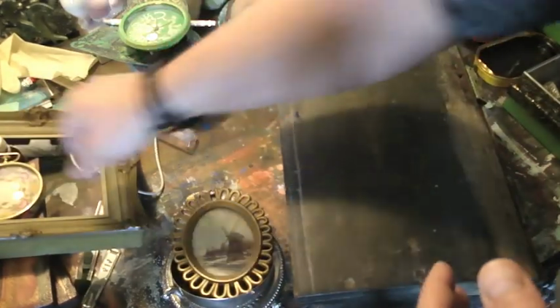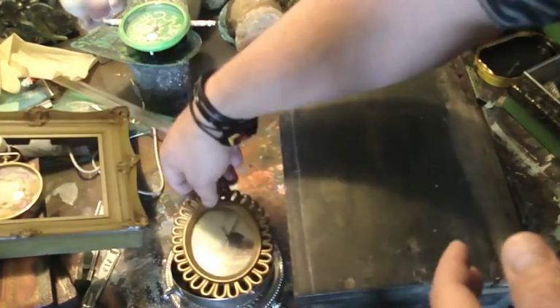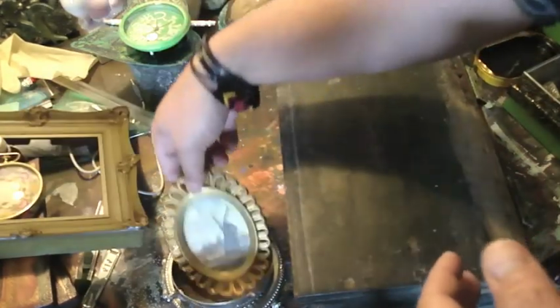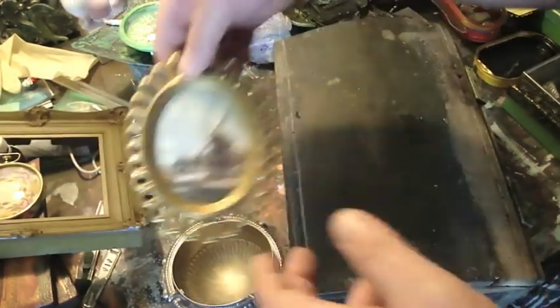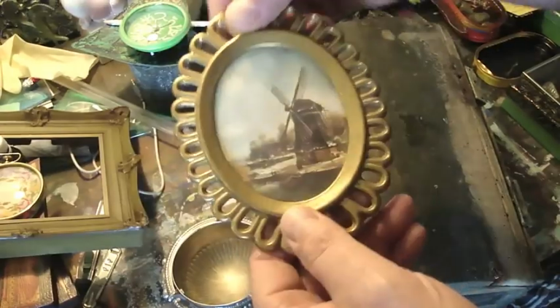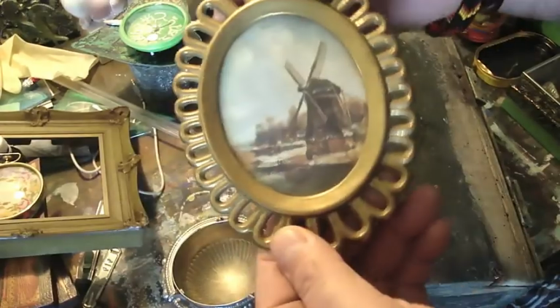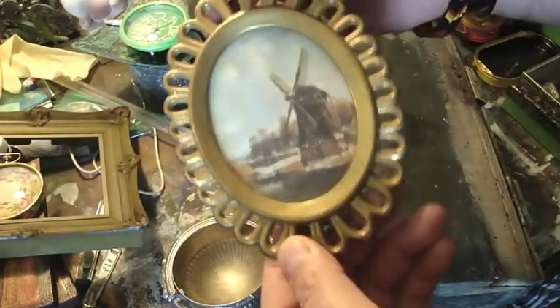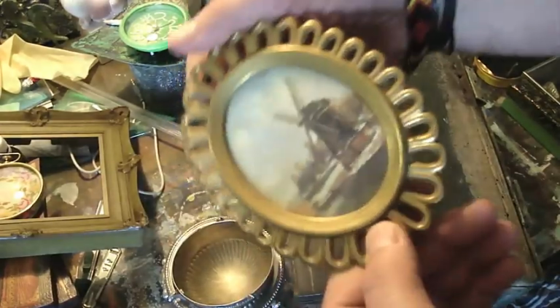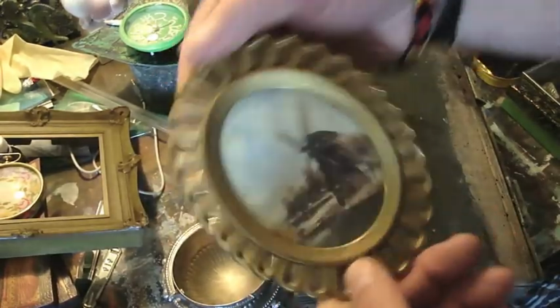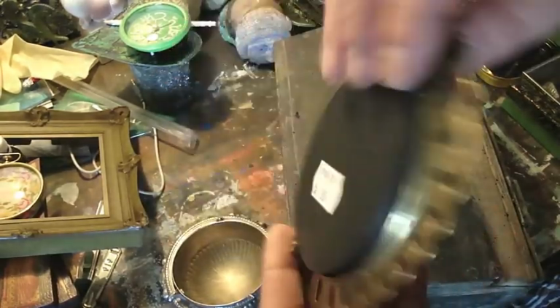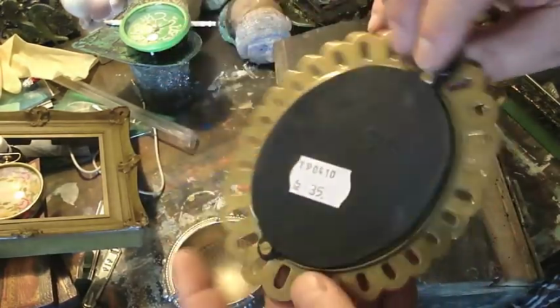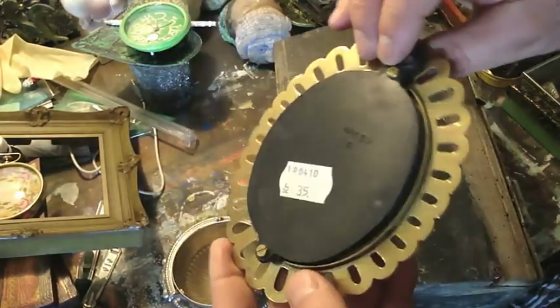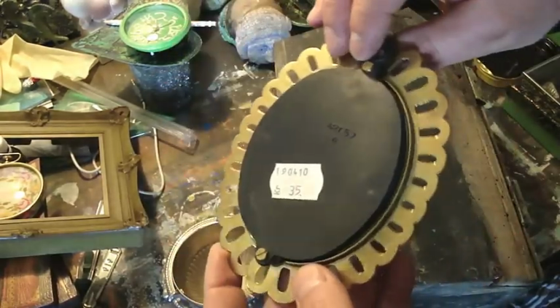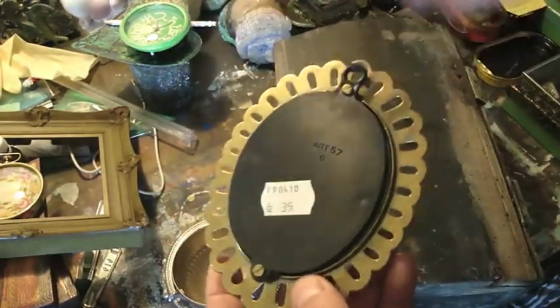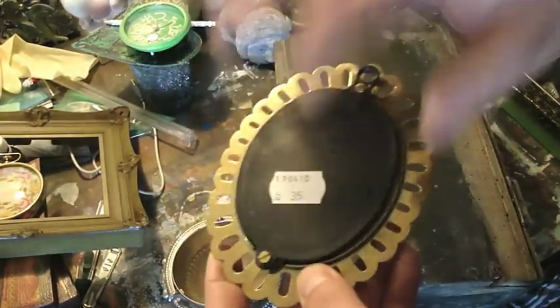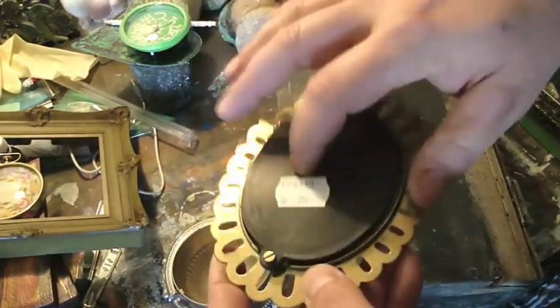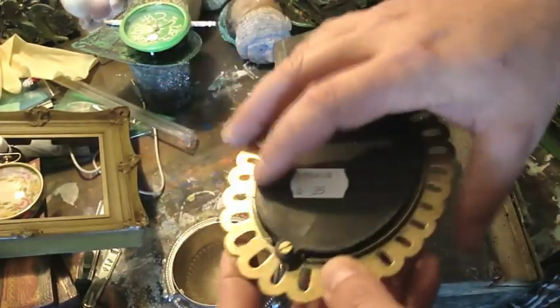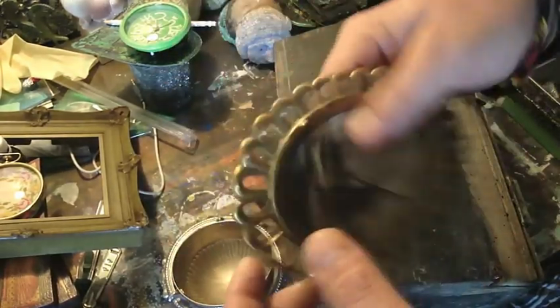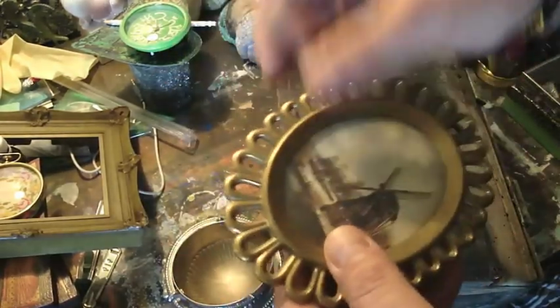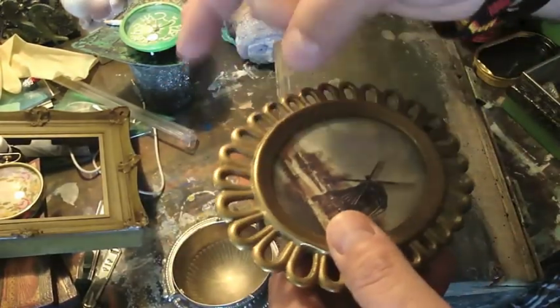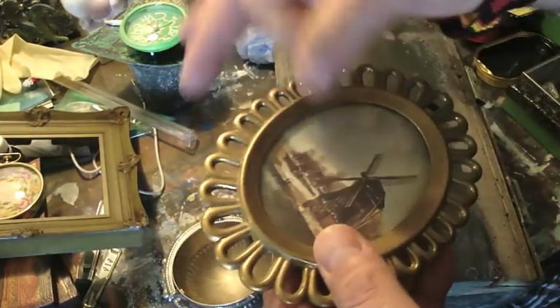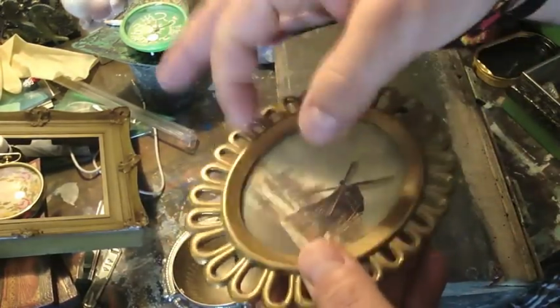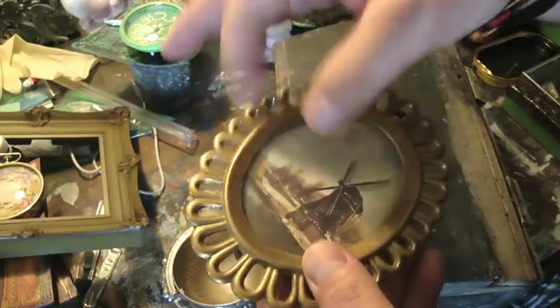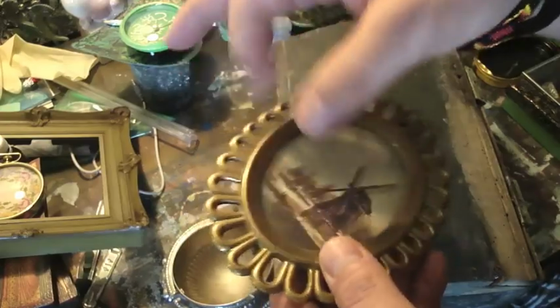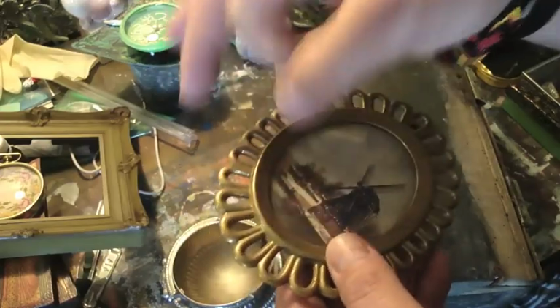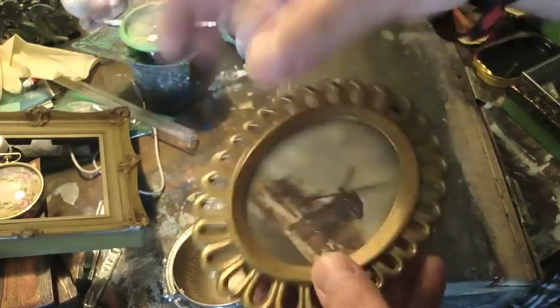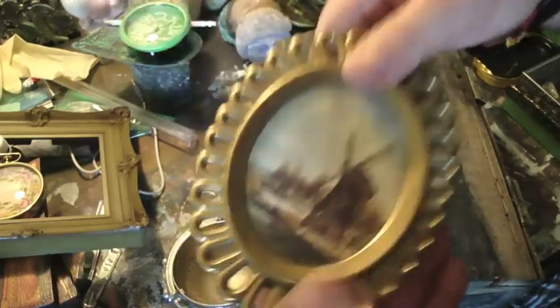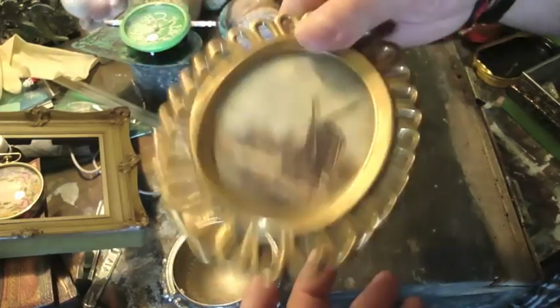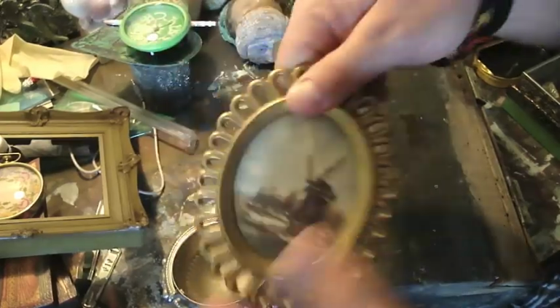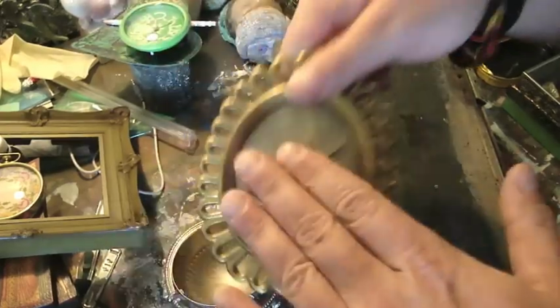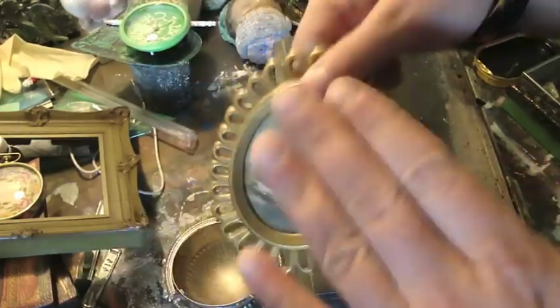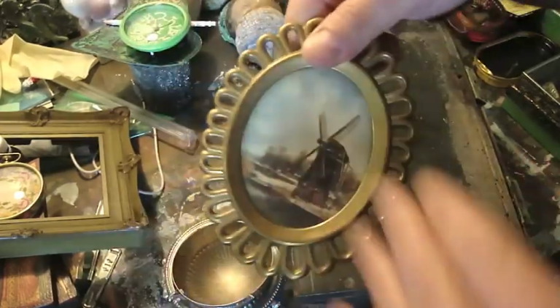I also got this frame. It's plastic on the back but it's quite — I mean it's really solid.